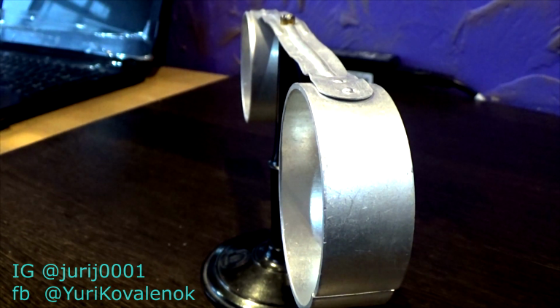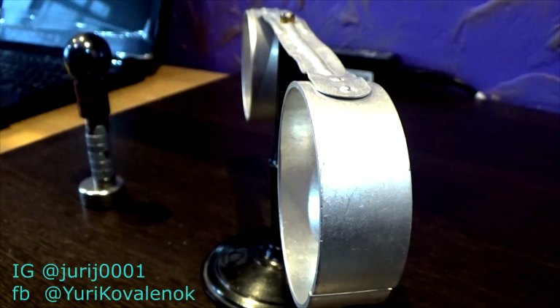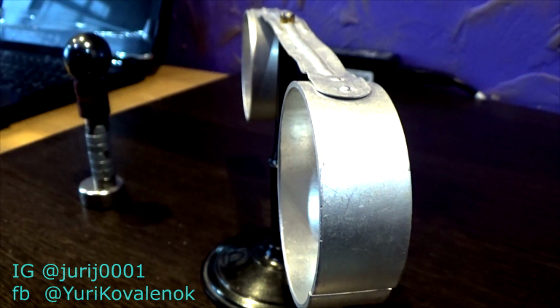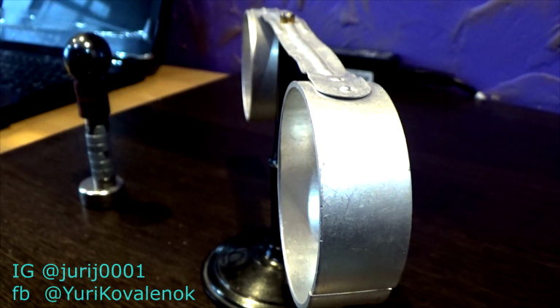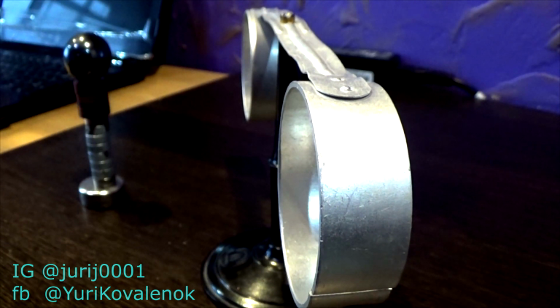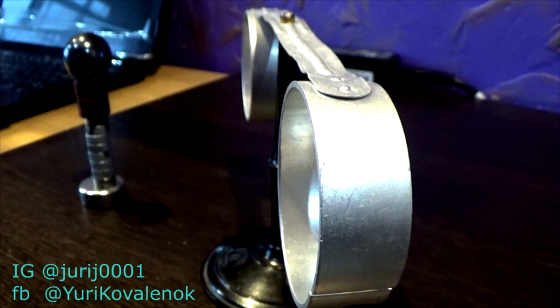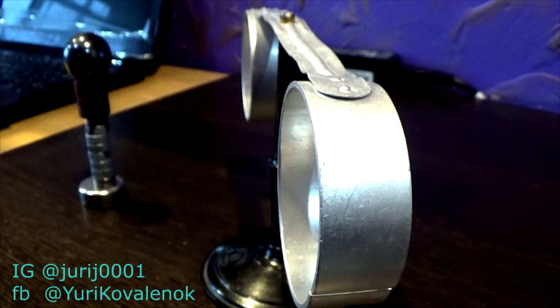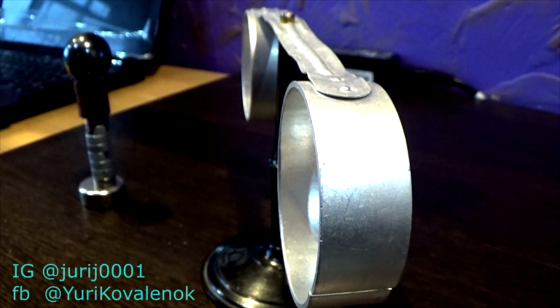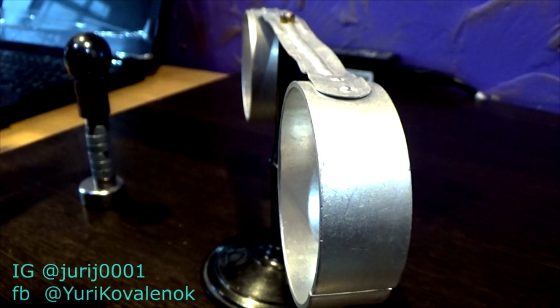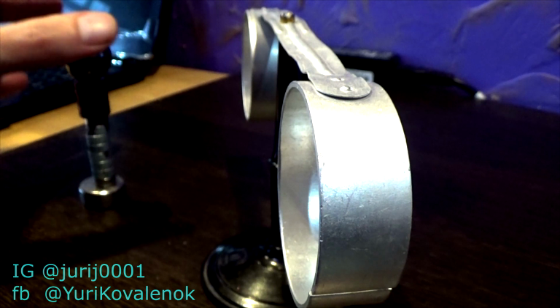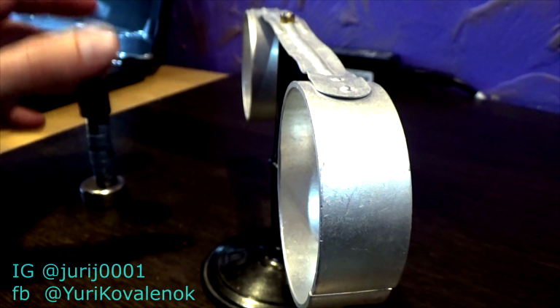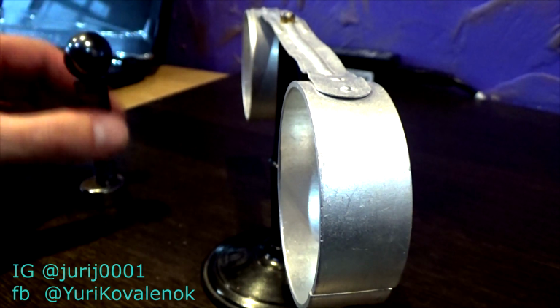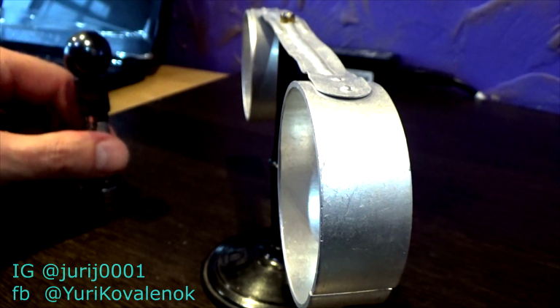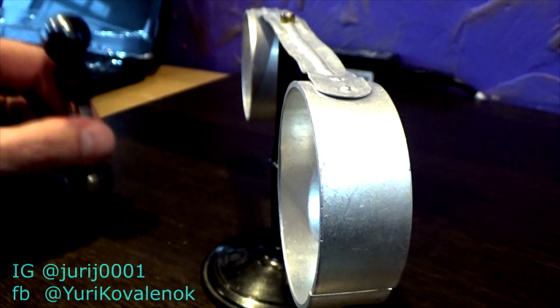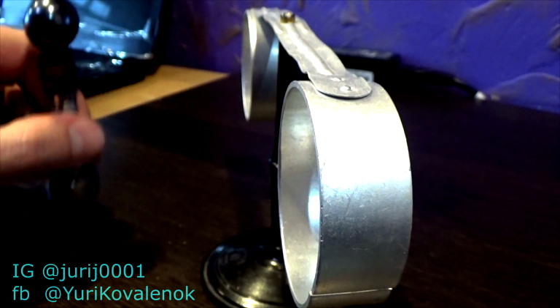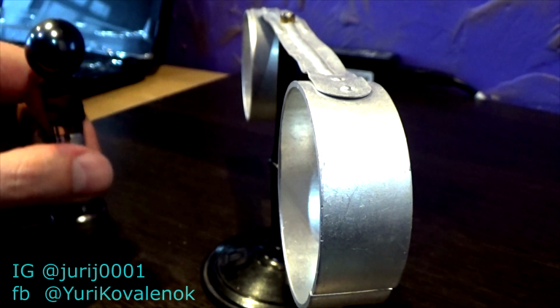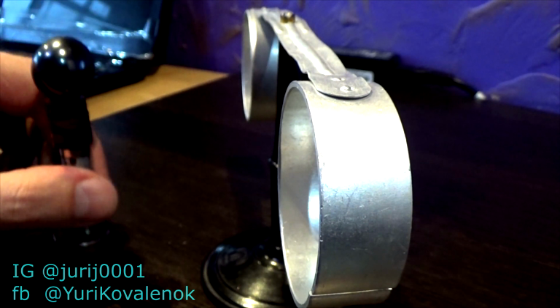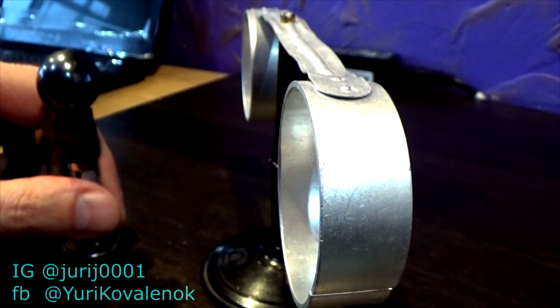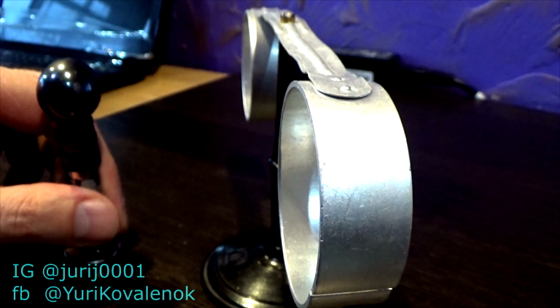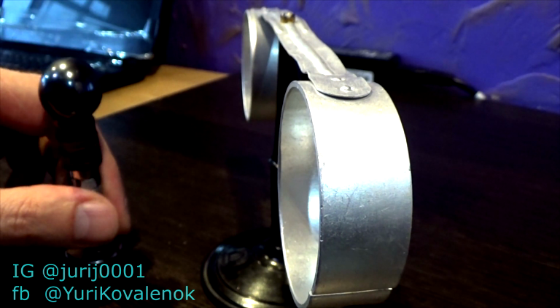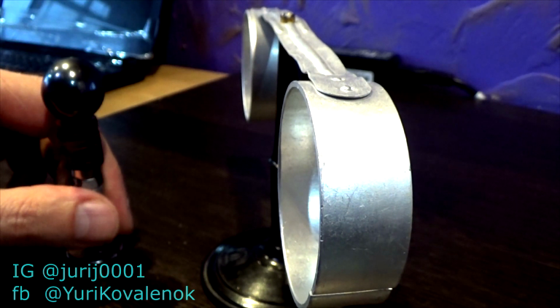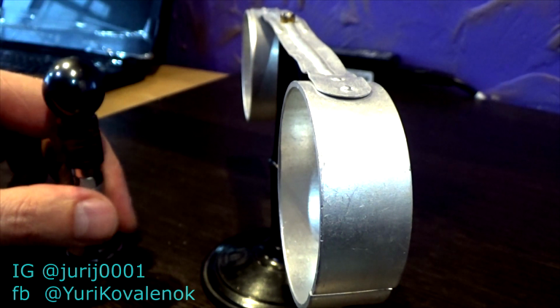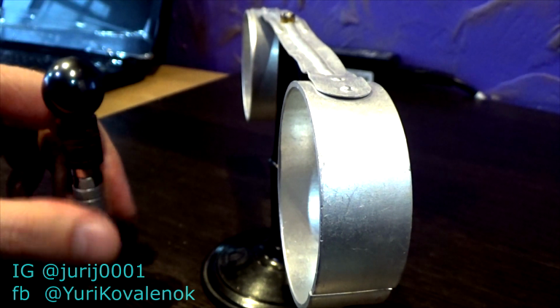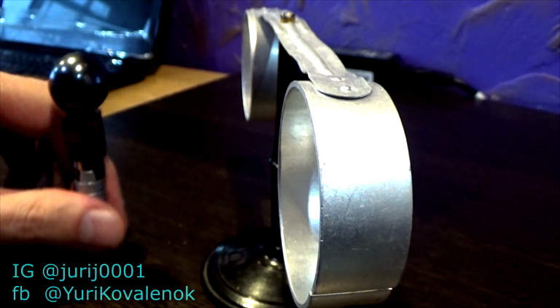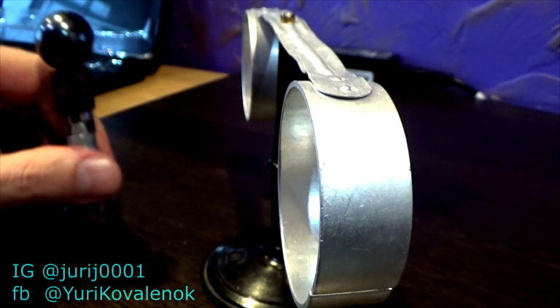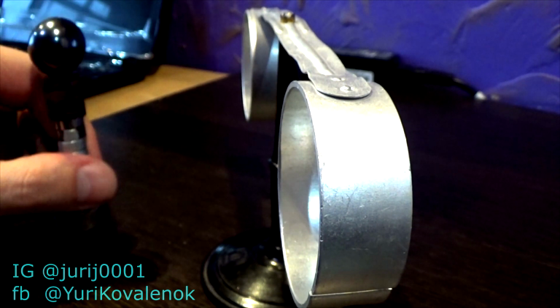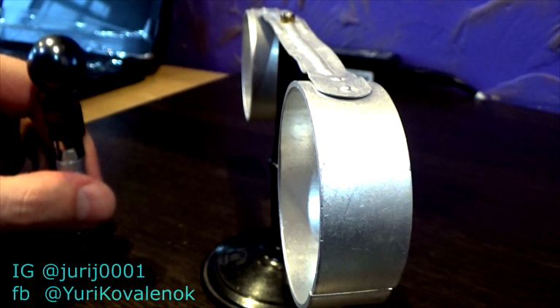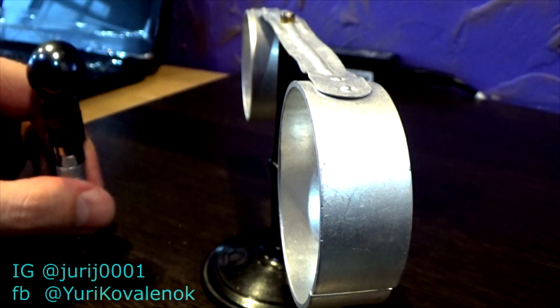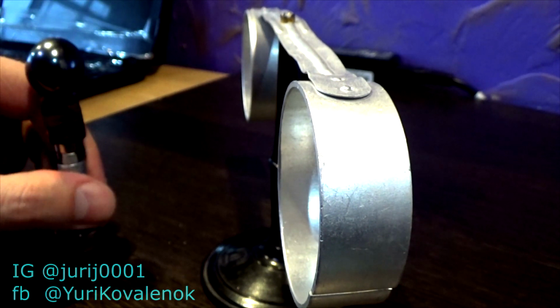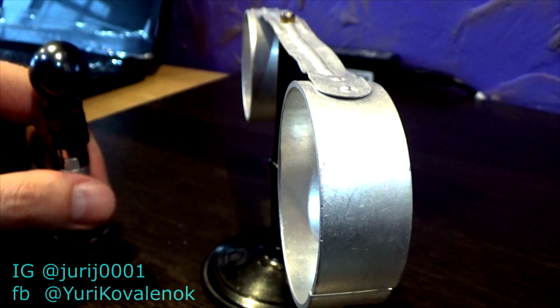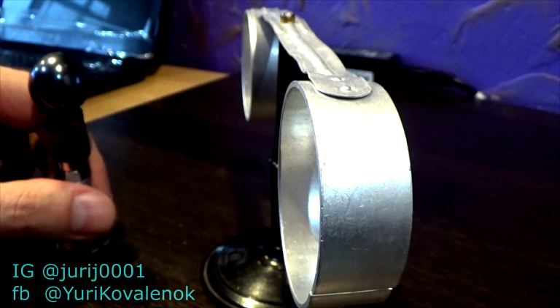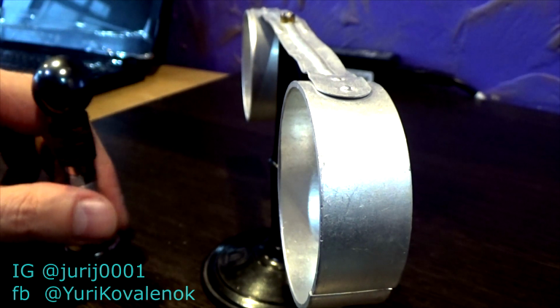As you can see, an open aluminium ring interacts with a moving magnet only to a lesser extent than a closed ring.